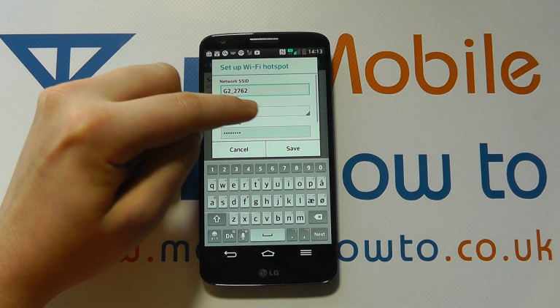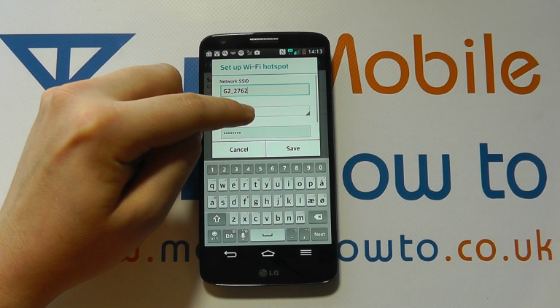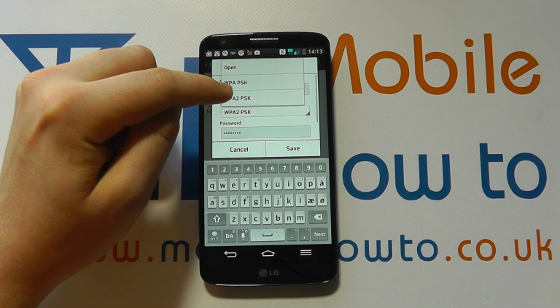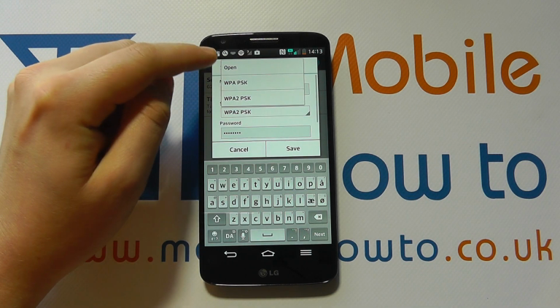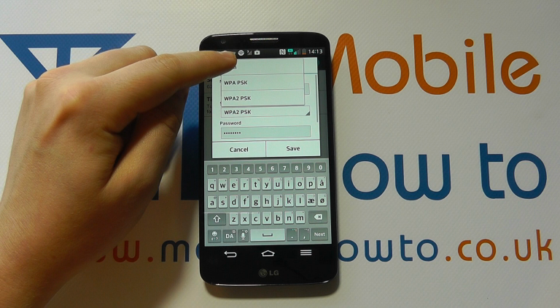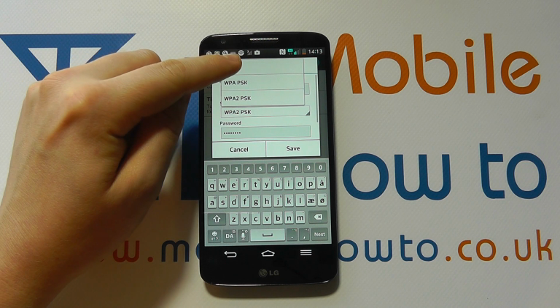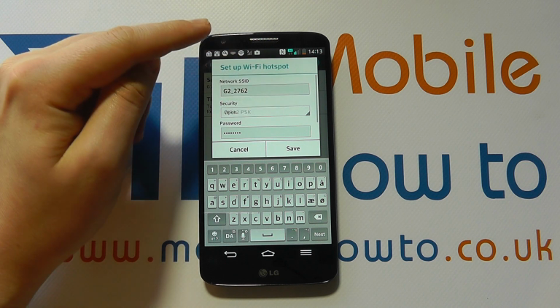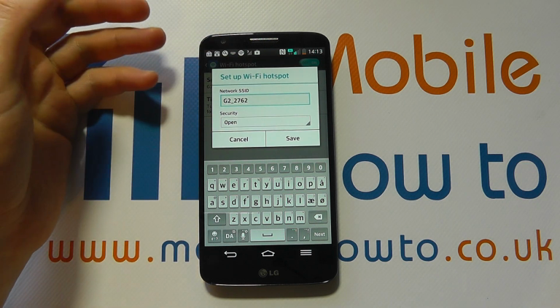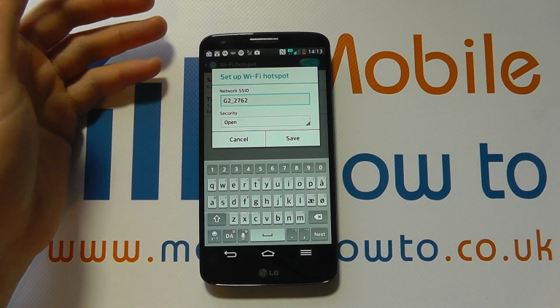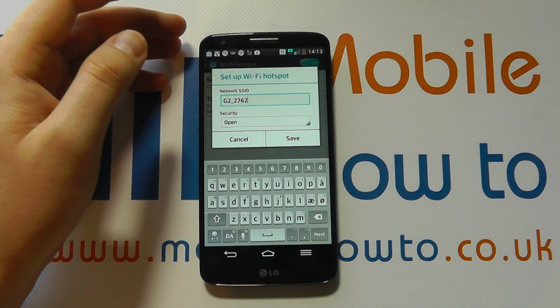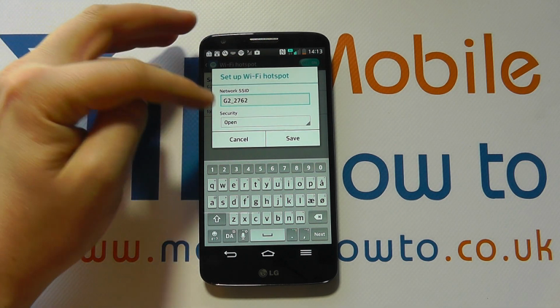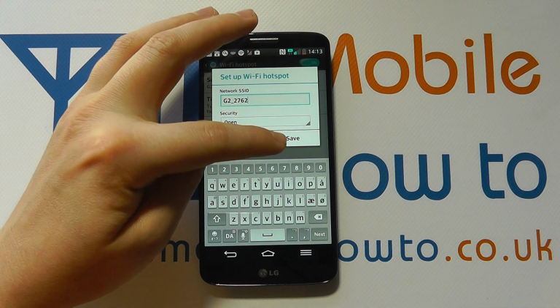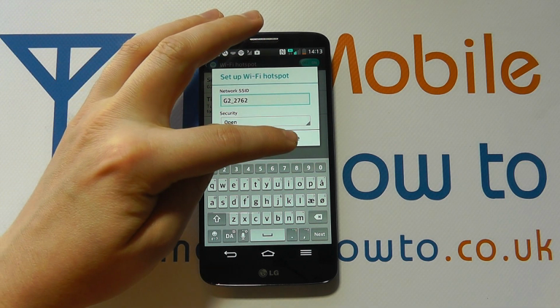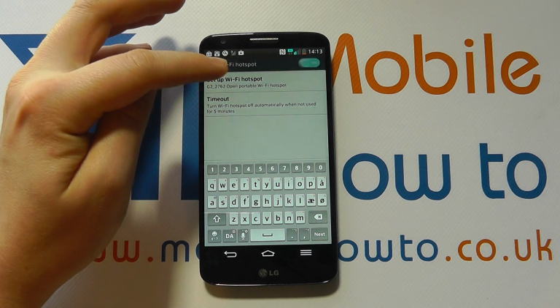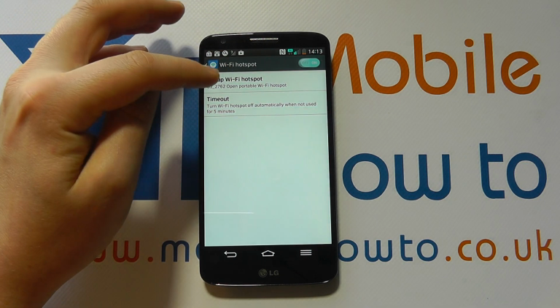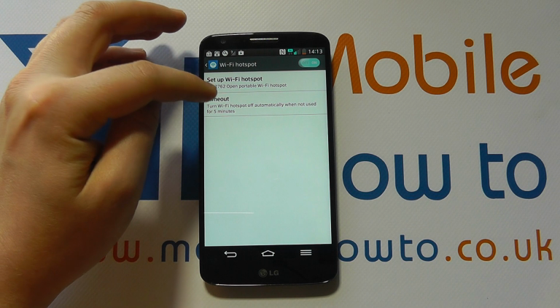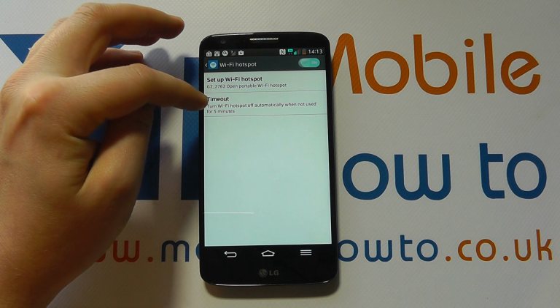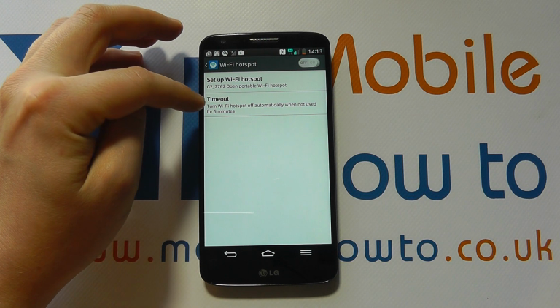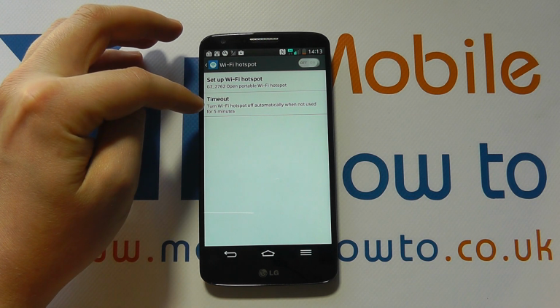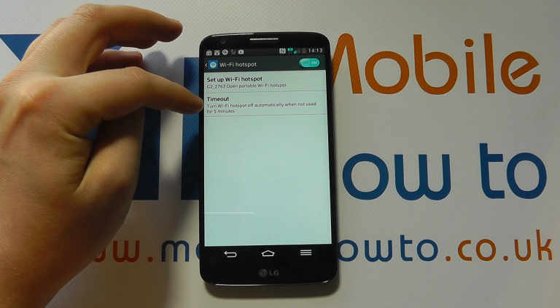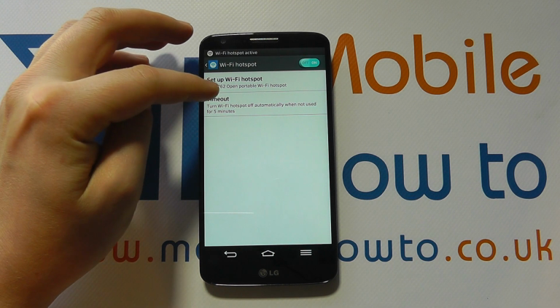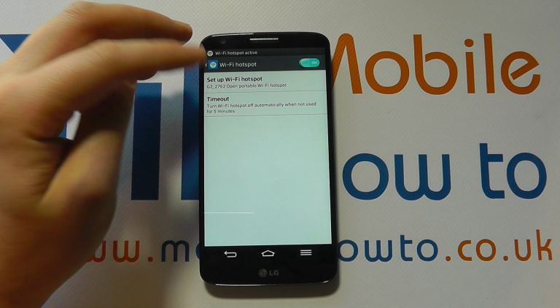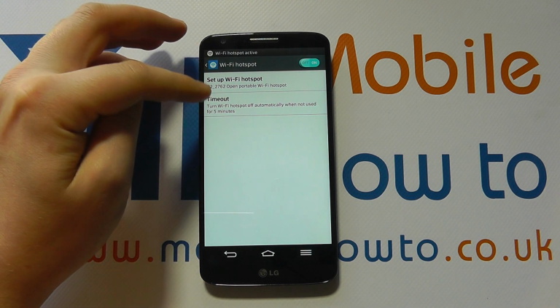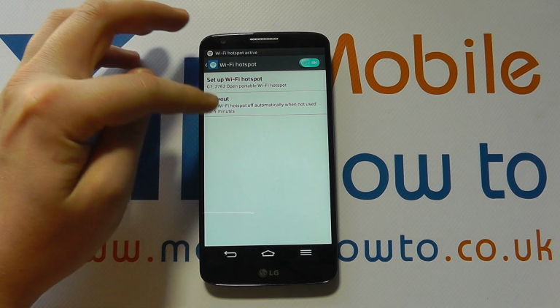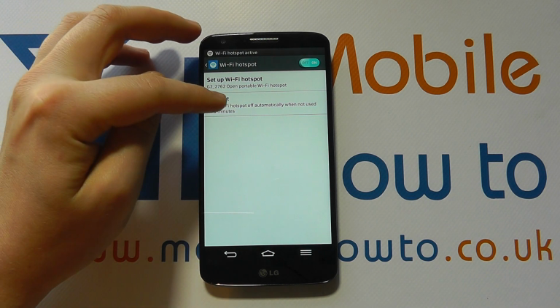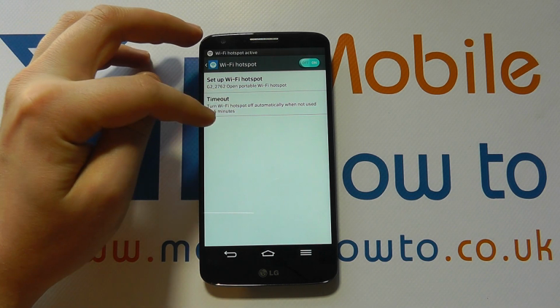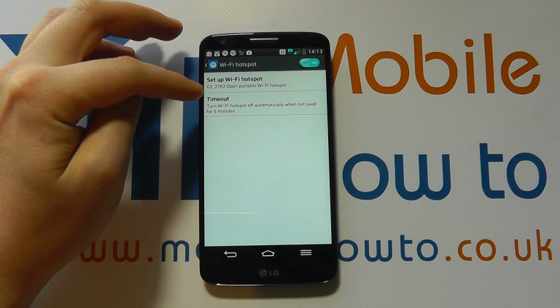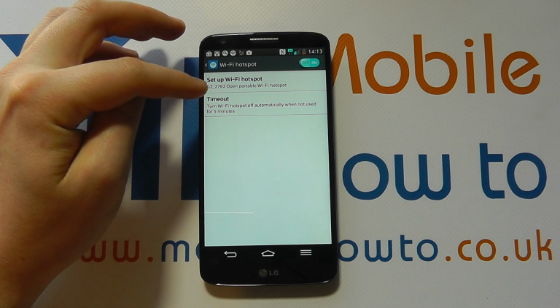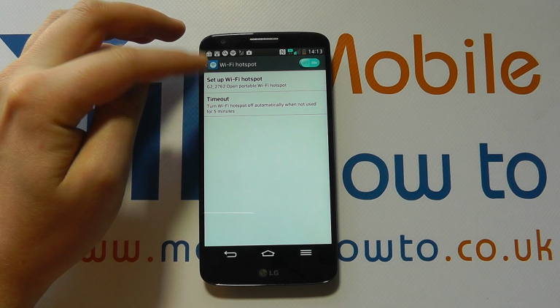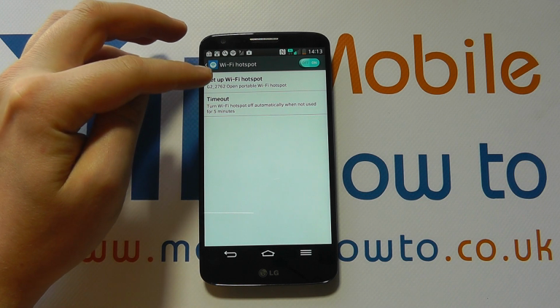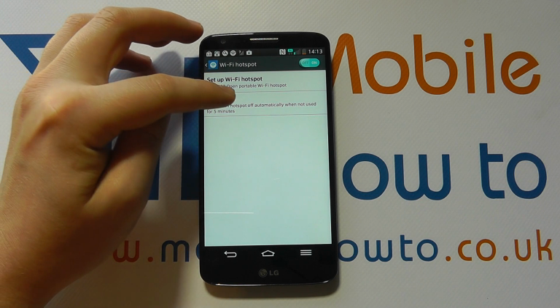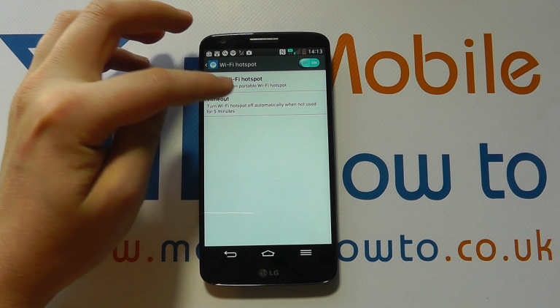I can change the security to possibly open so anybody can connect to it. I can click save and I can also select timeout, so if nobody is connecting to it, it turns itself off automatically to save battery life.